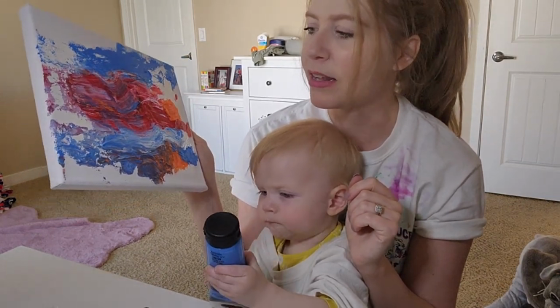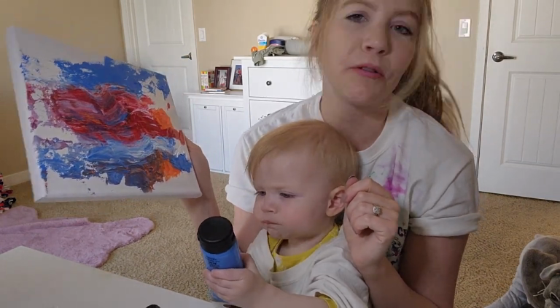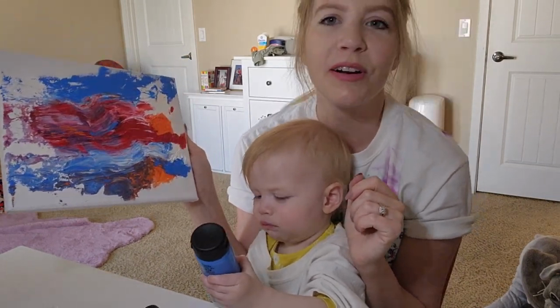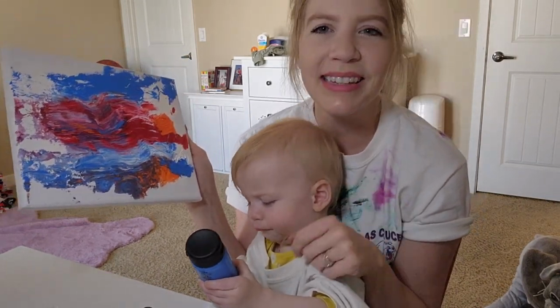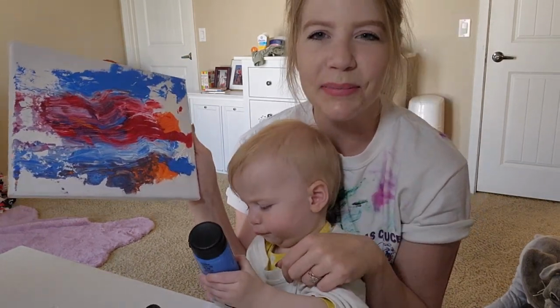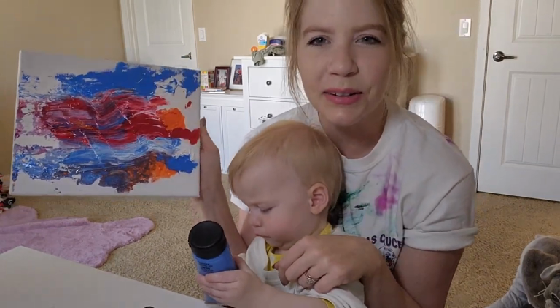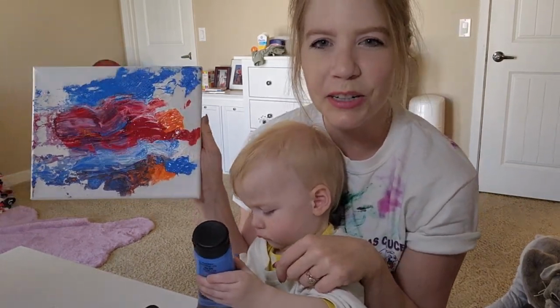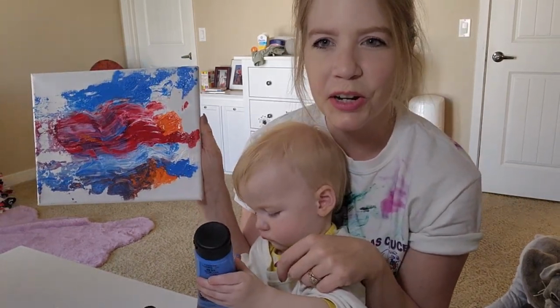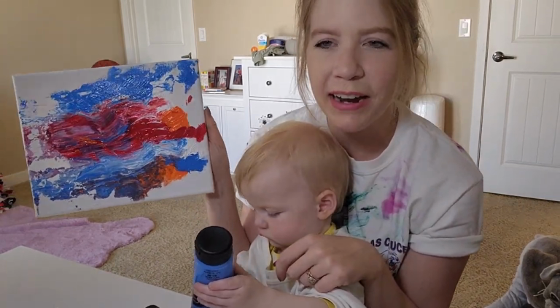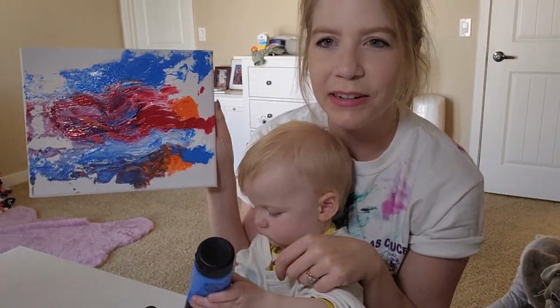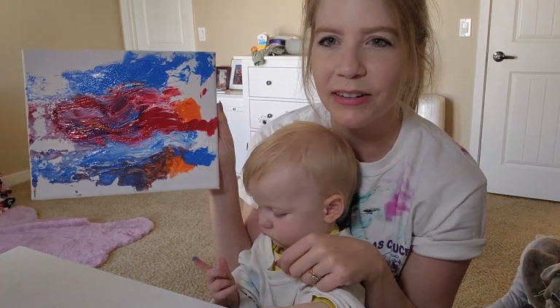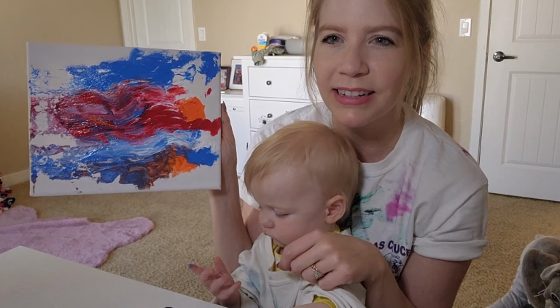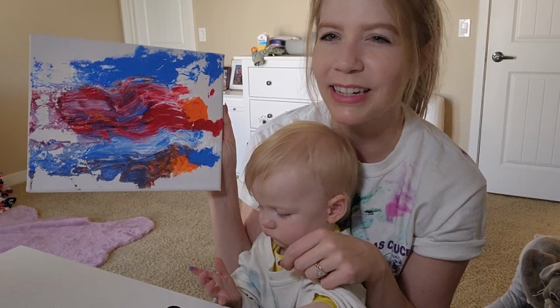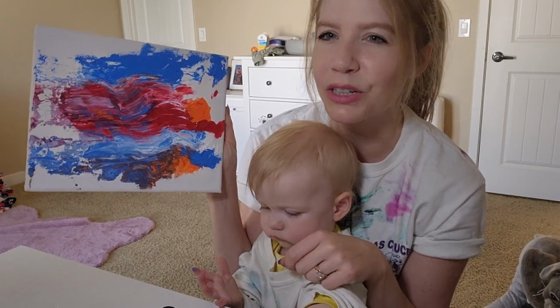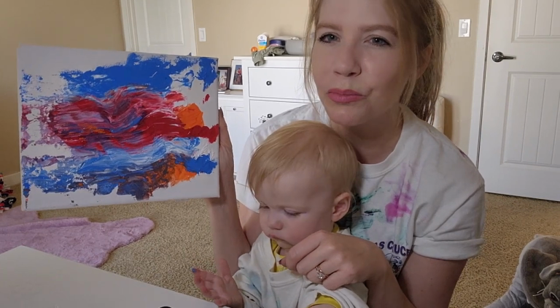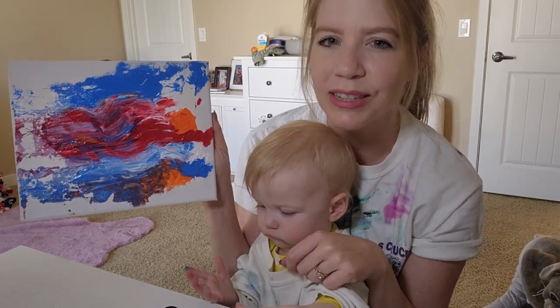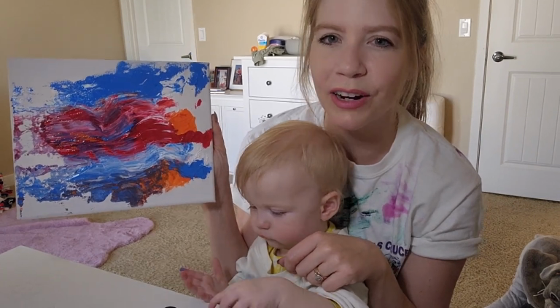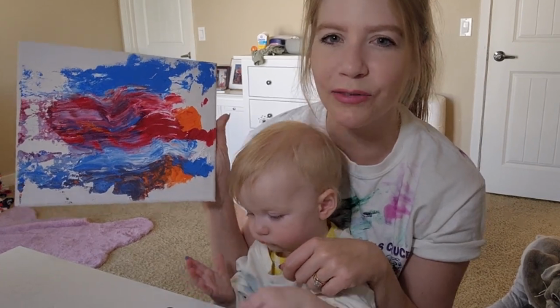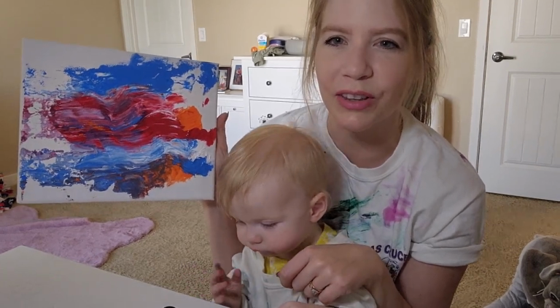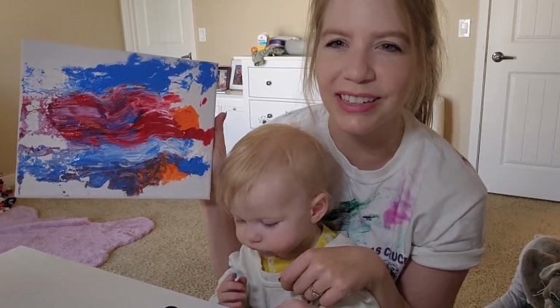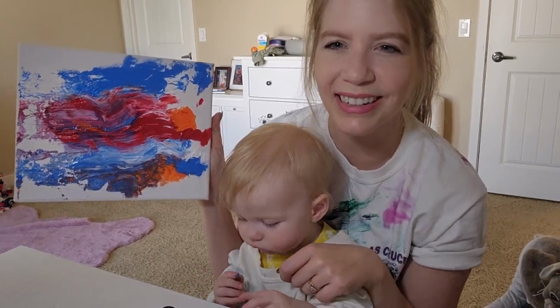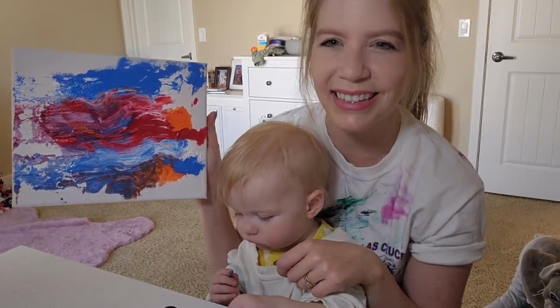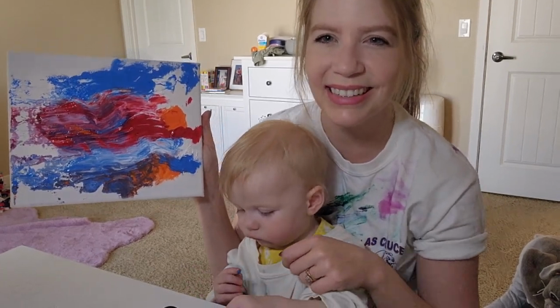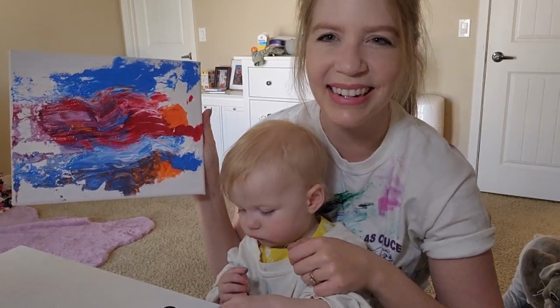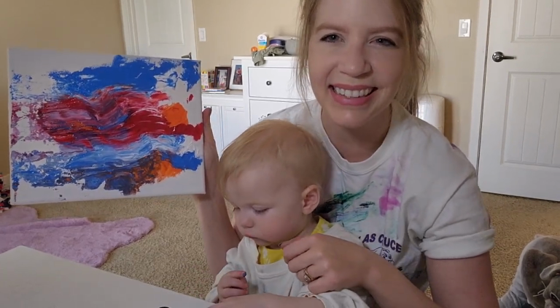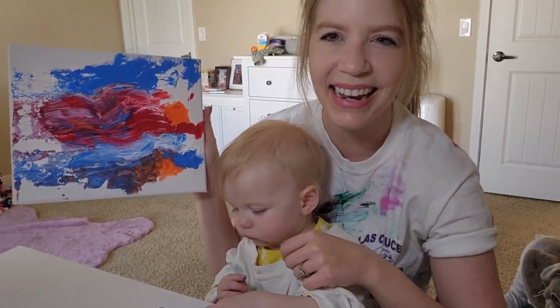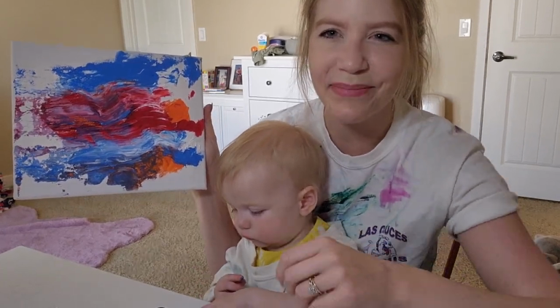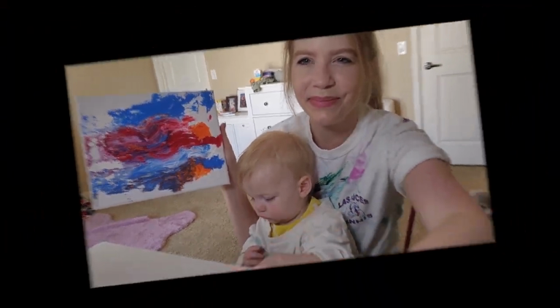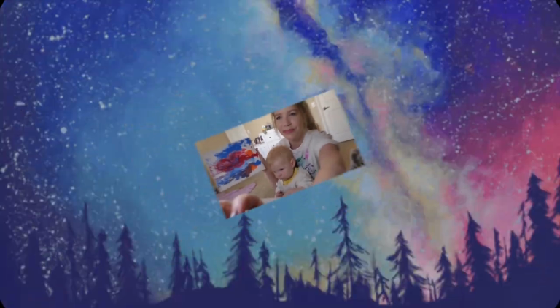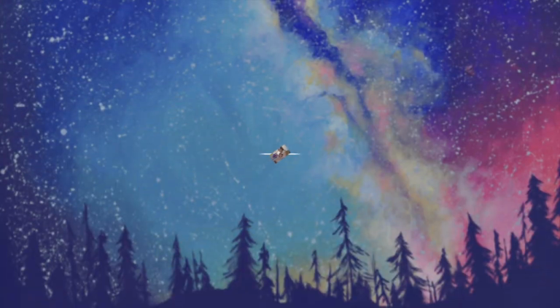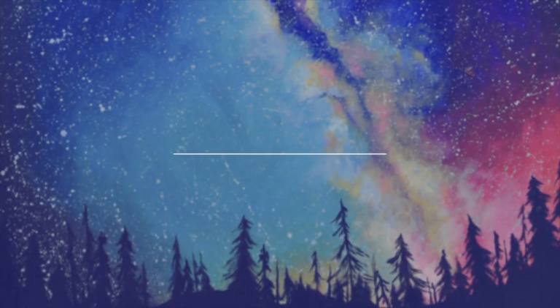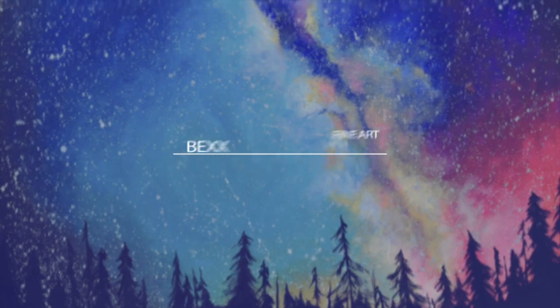In one of our next episodes, I'll show you how you can turn this into a cute piece of art for the nursery. See you next time! Bye!